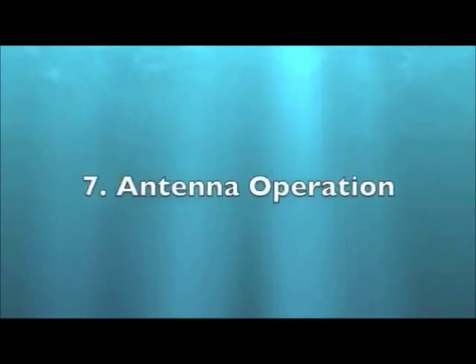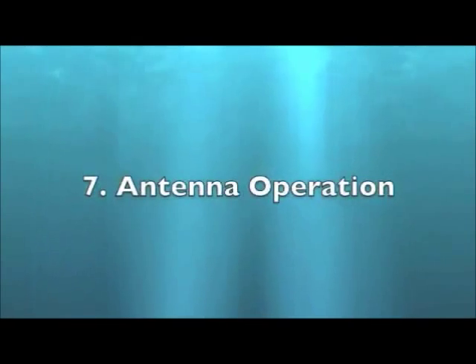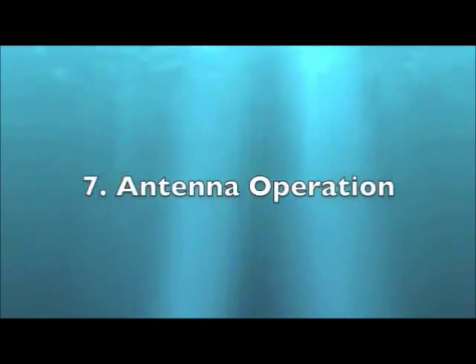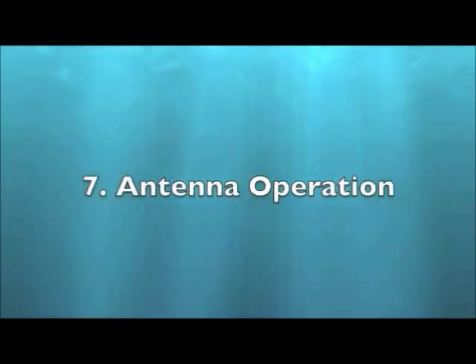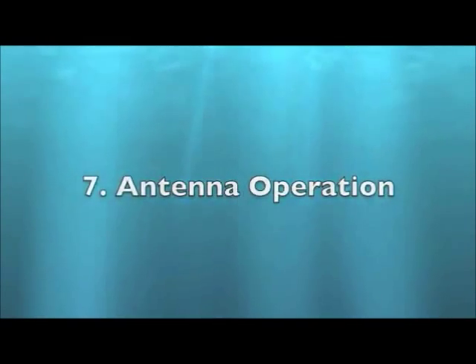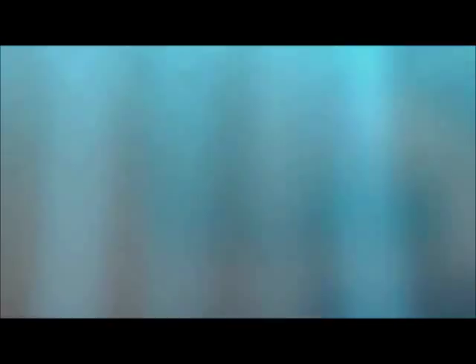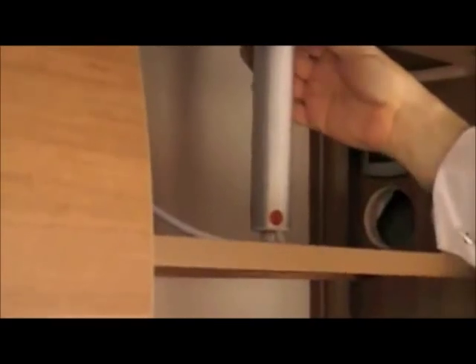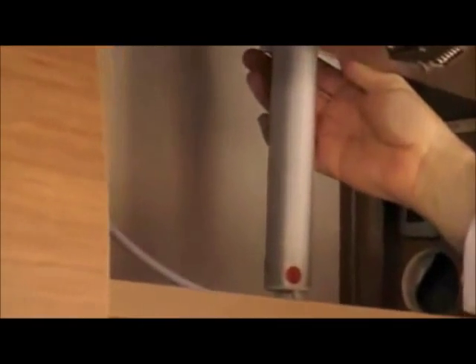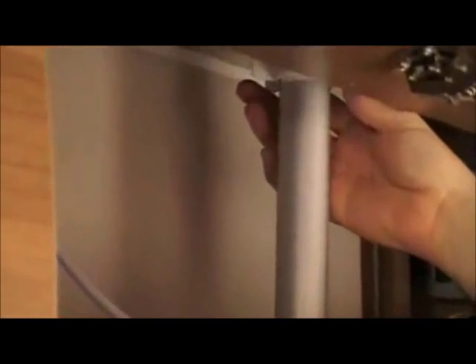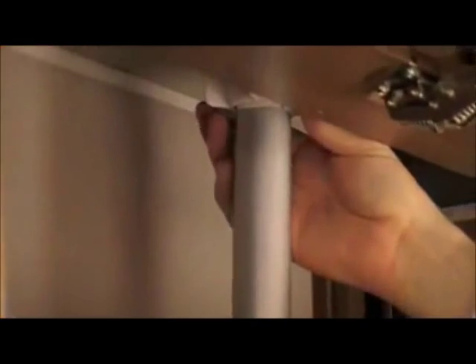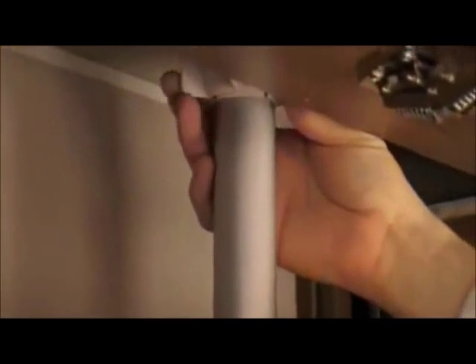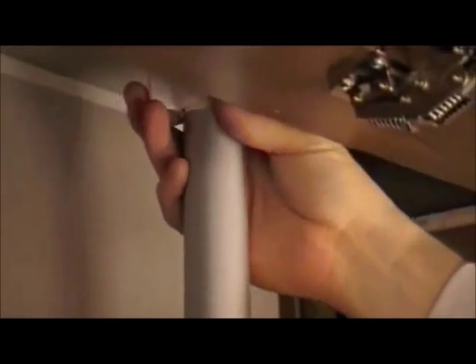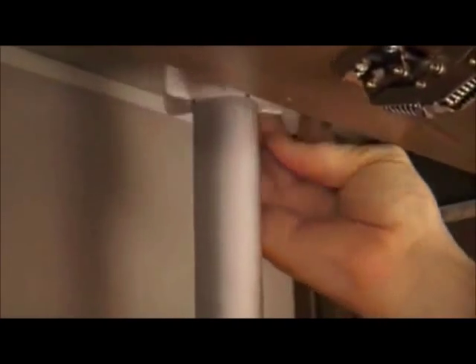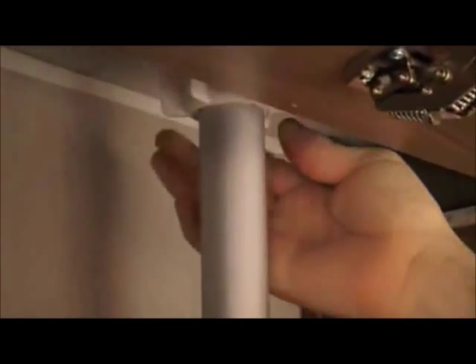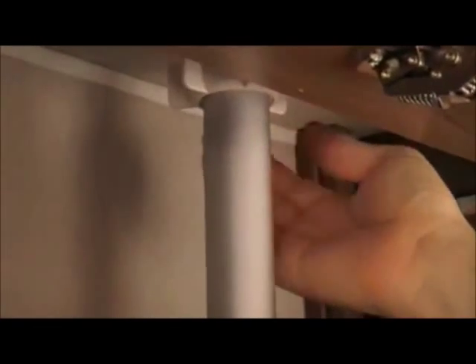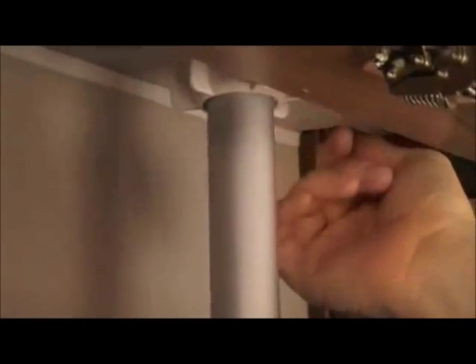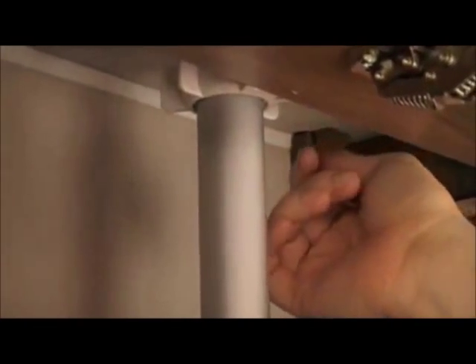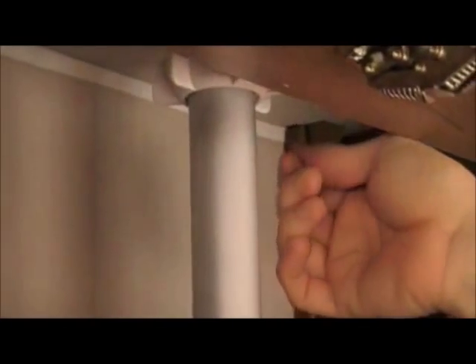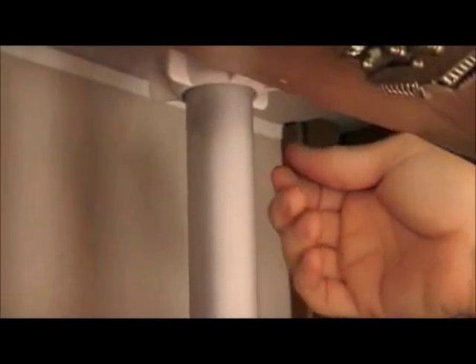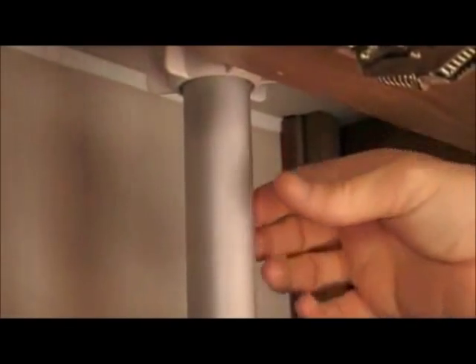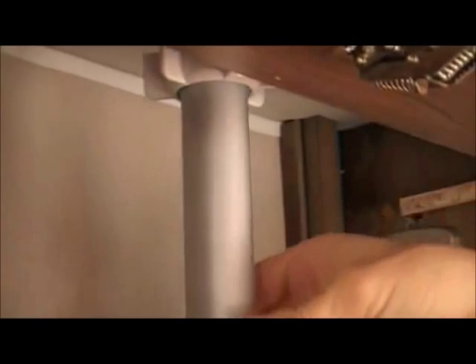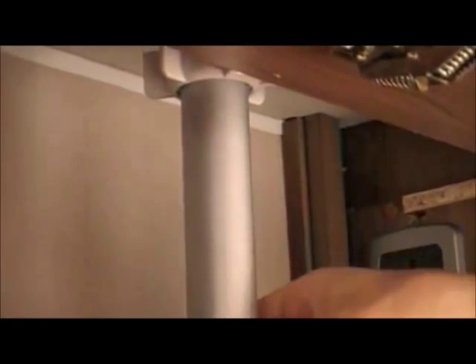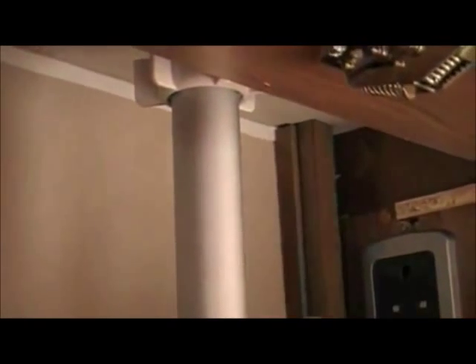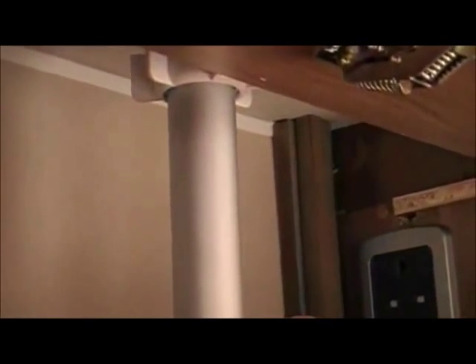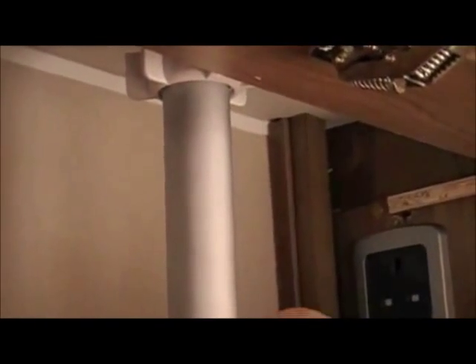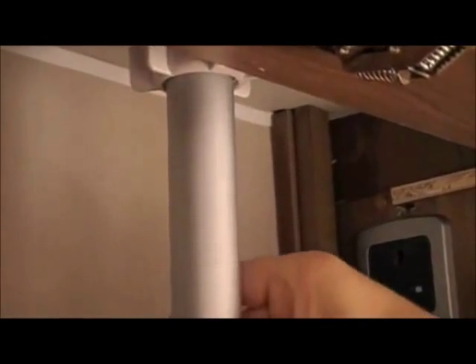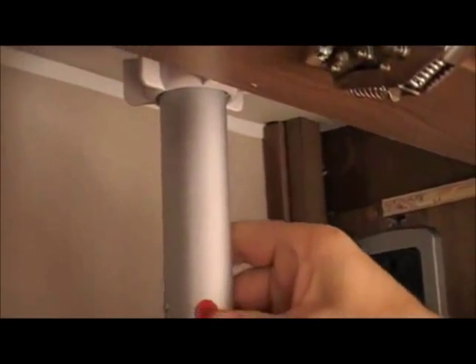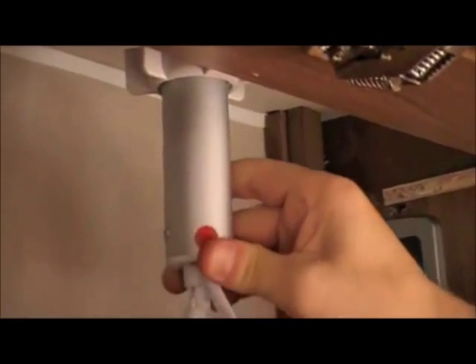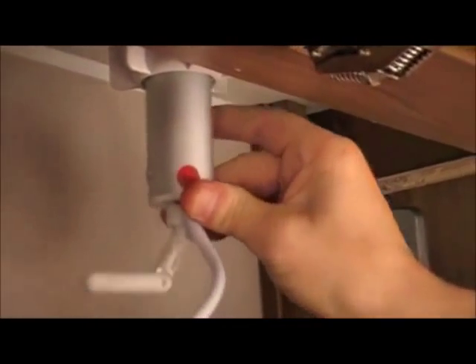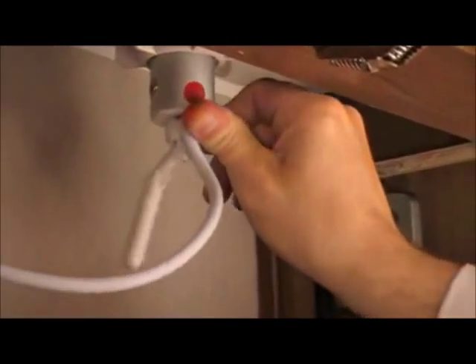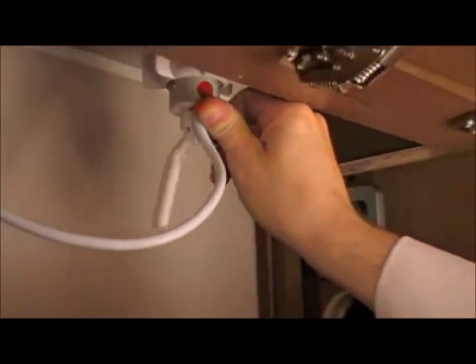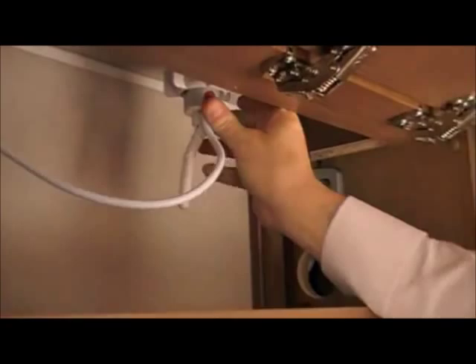Antenna operation. Locate the aerial in one of the rear lockers. Loosen the locking collar and raise the antenna, and secure the antenna by tightening the locking collar again.